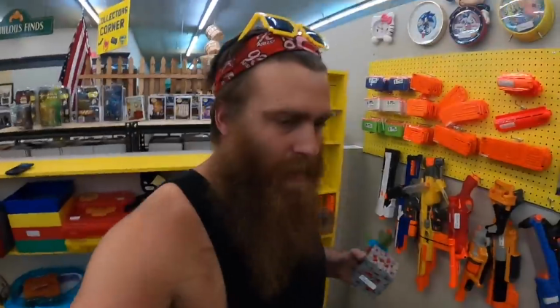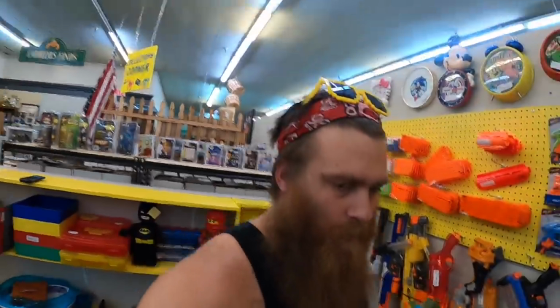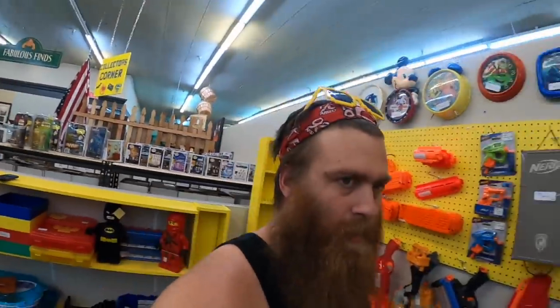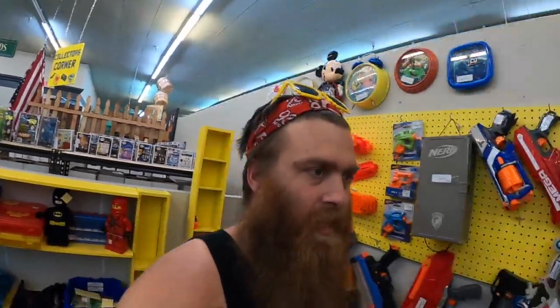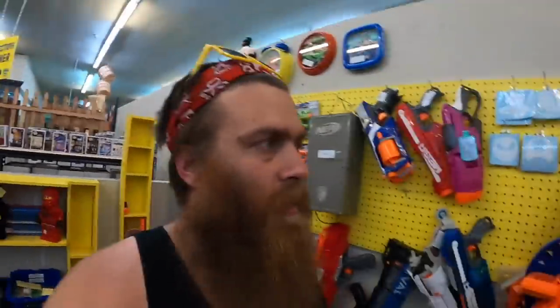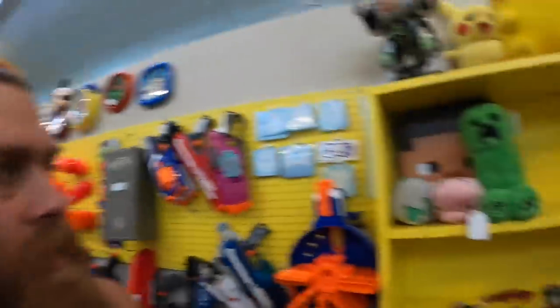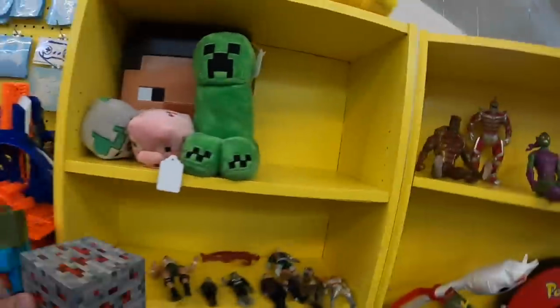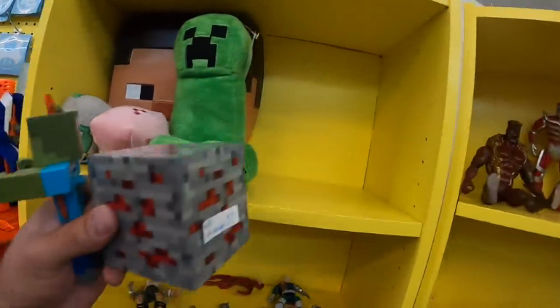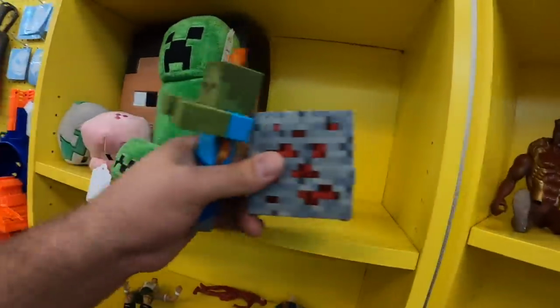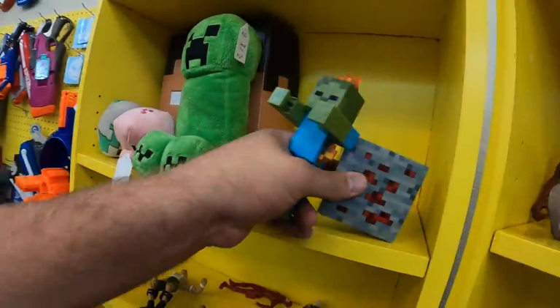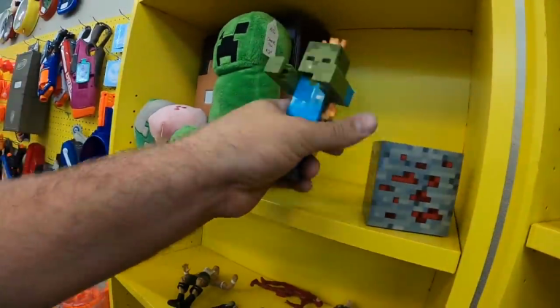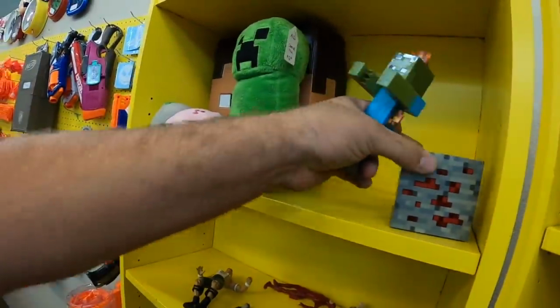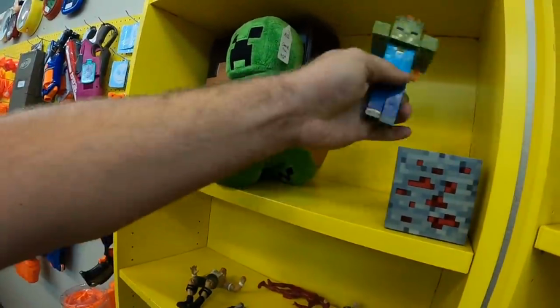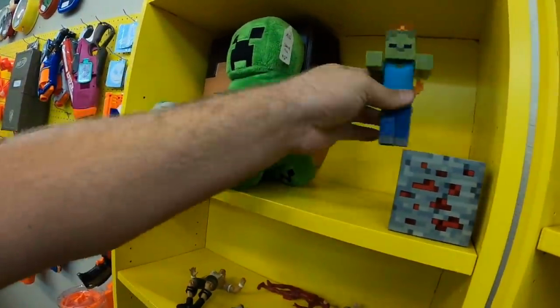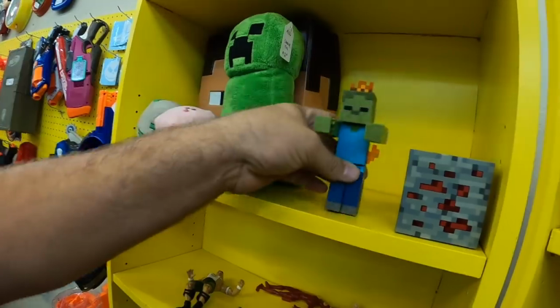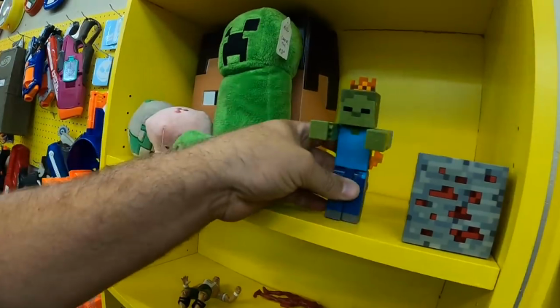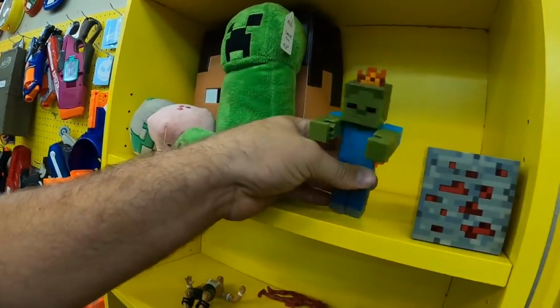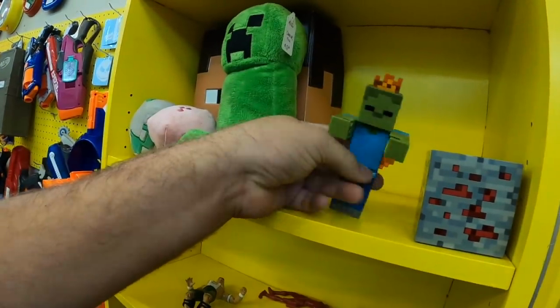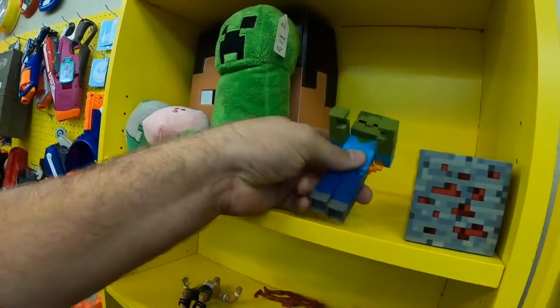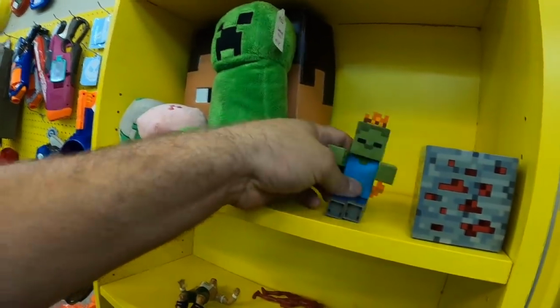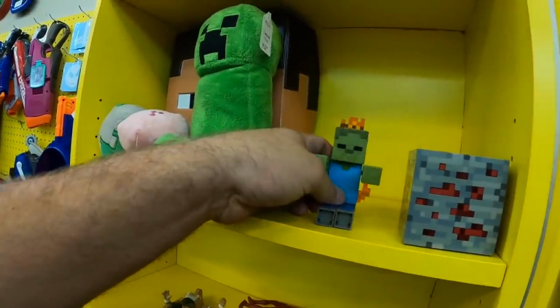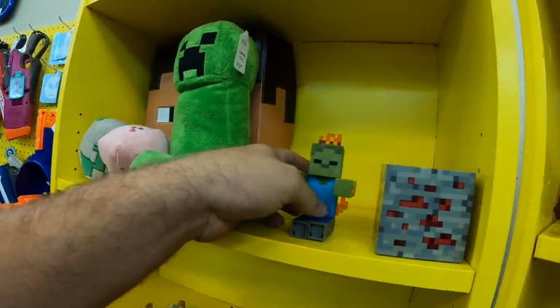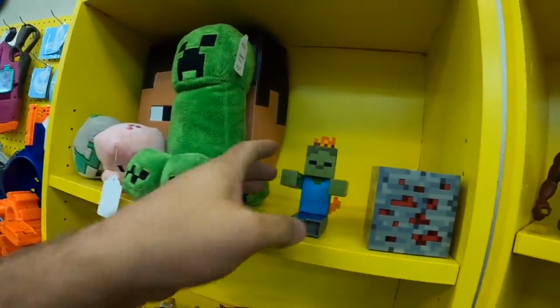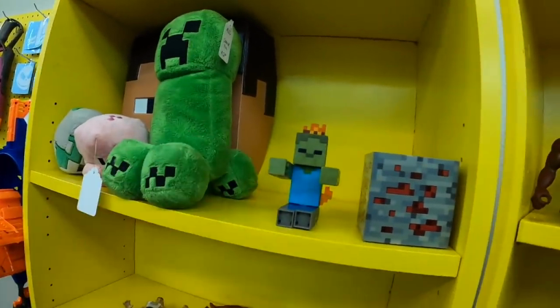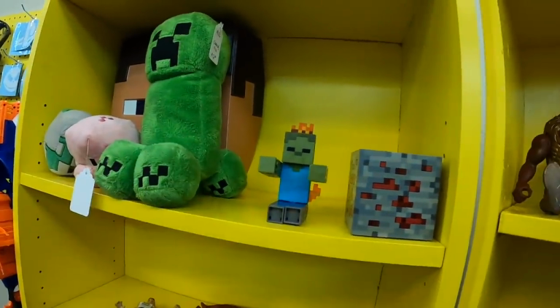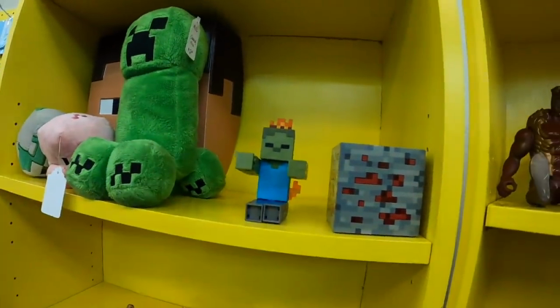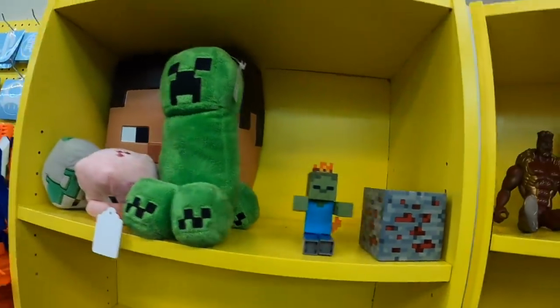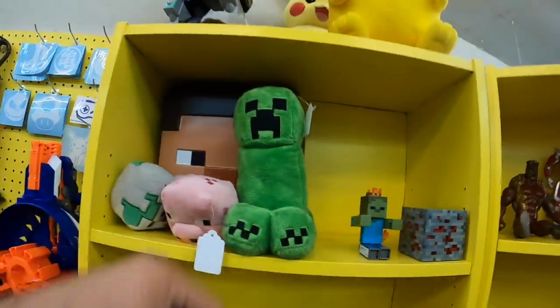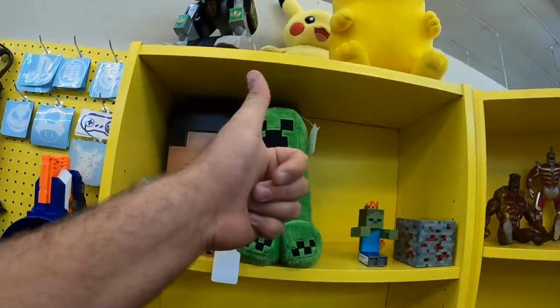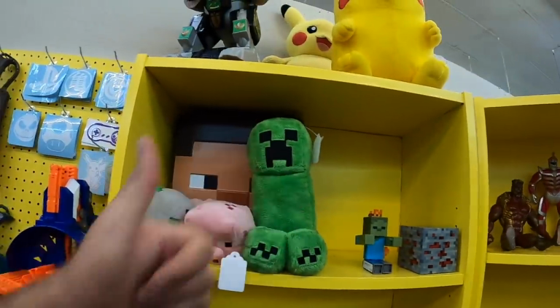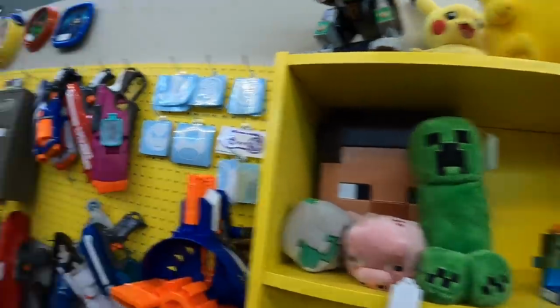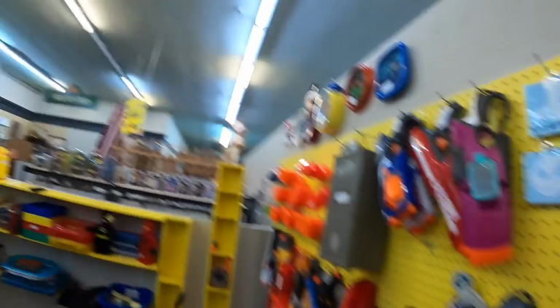Man, I sold a bunch today. Look, there was a Ghast sitting here. Good thing I brought some more Minecraft stuff or we'd have a half-empty Minecraft shelf. Need to get some more on there though.